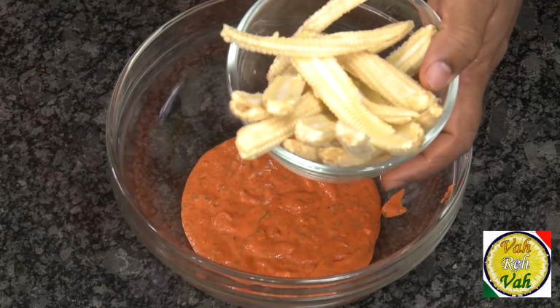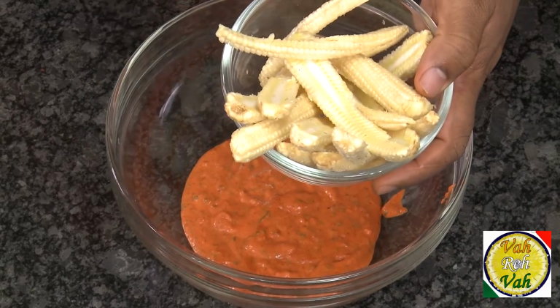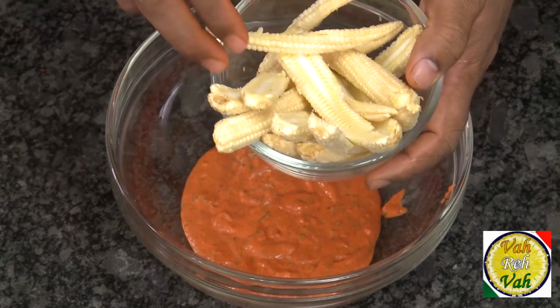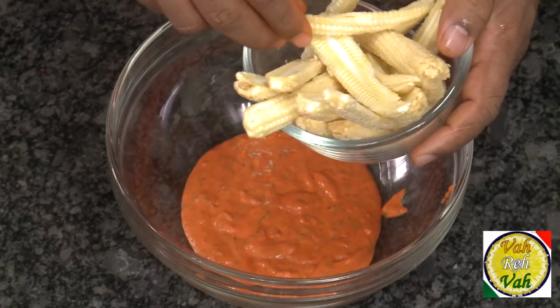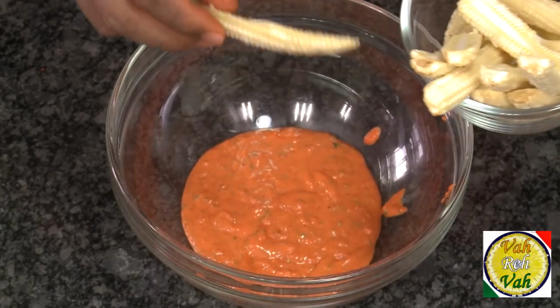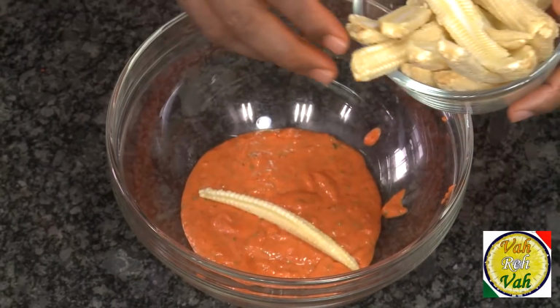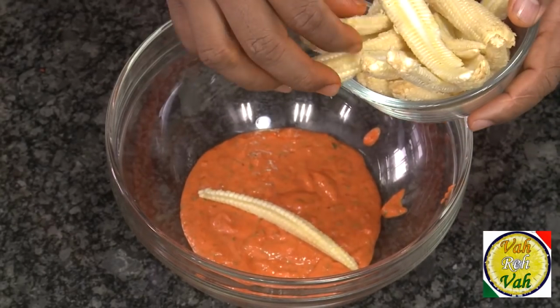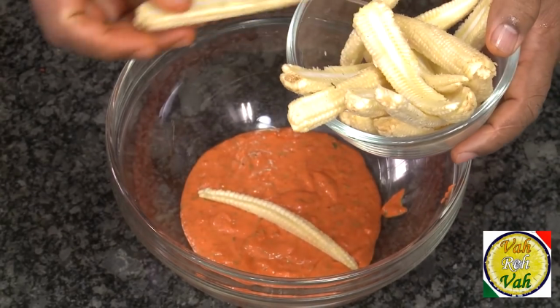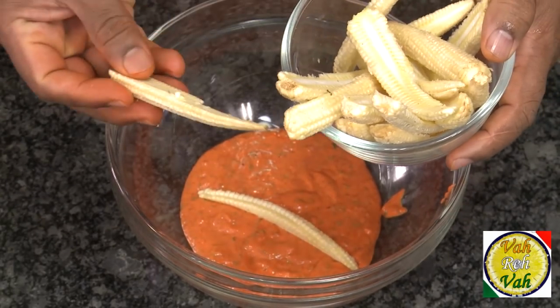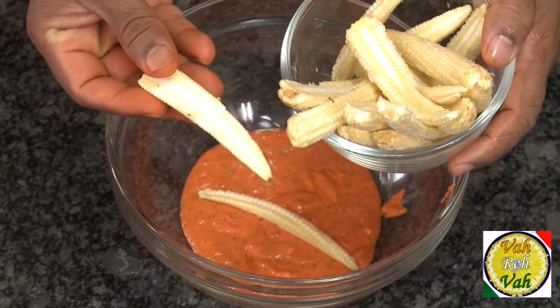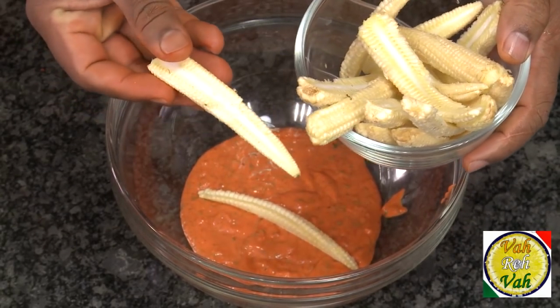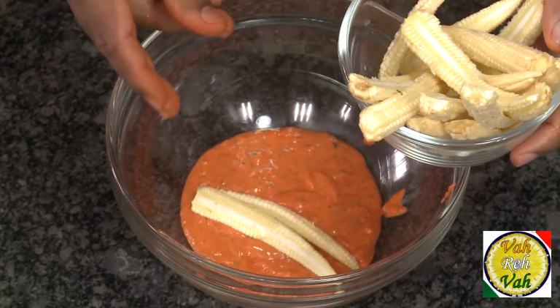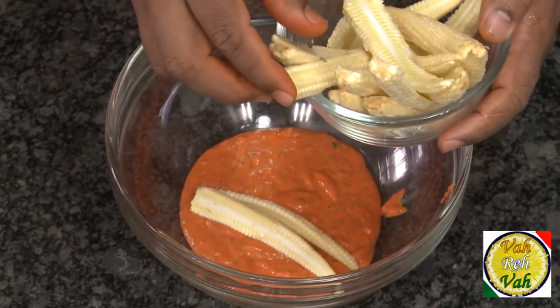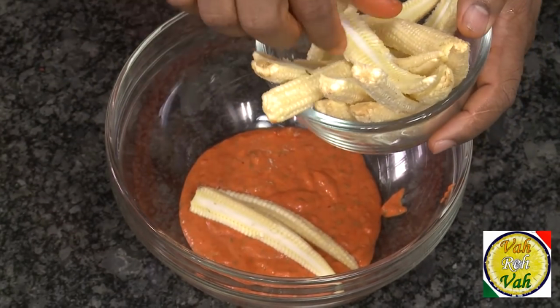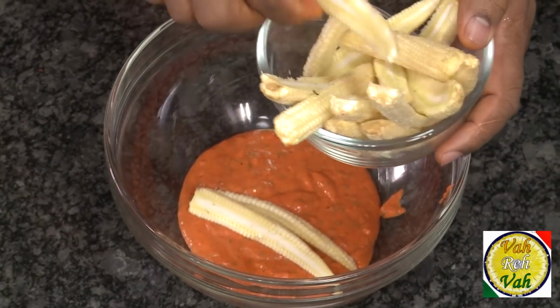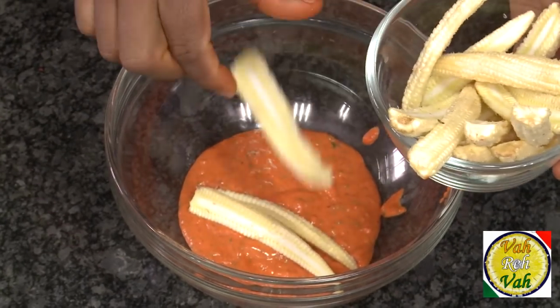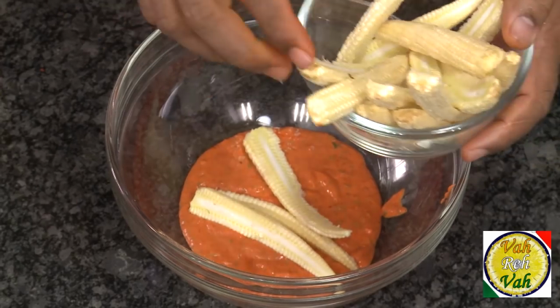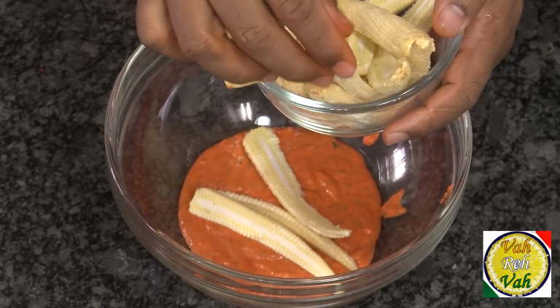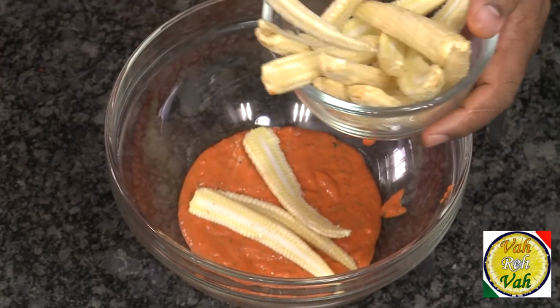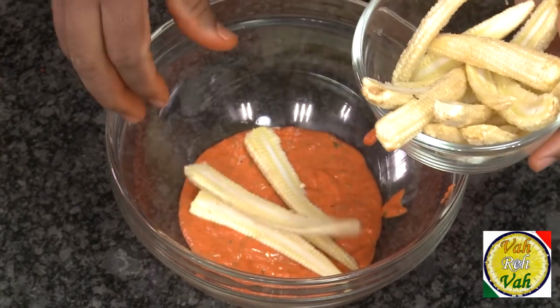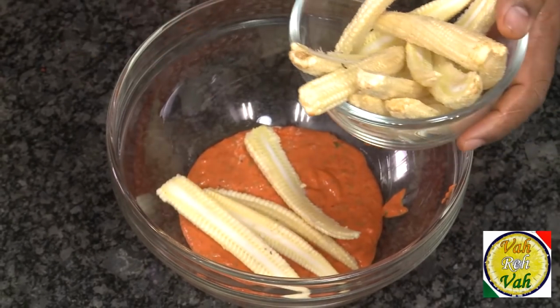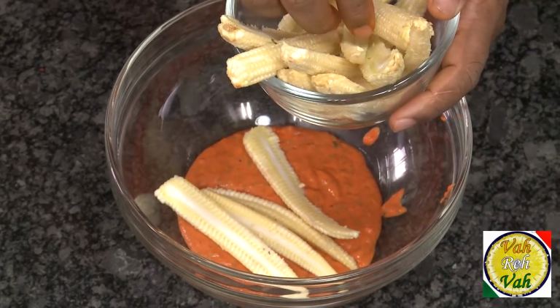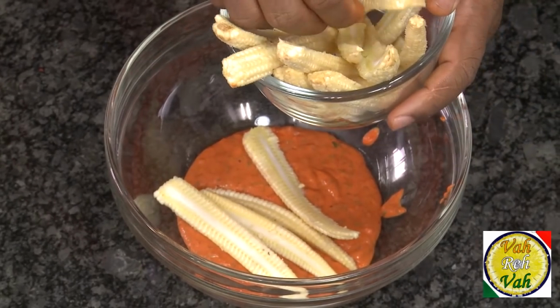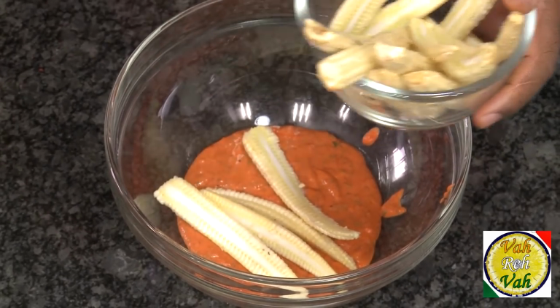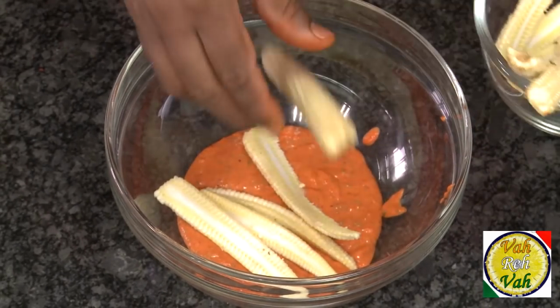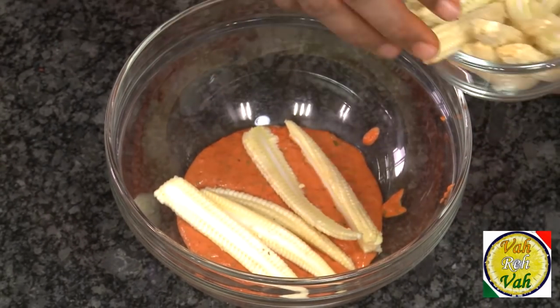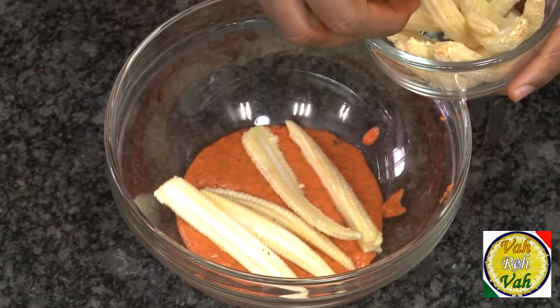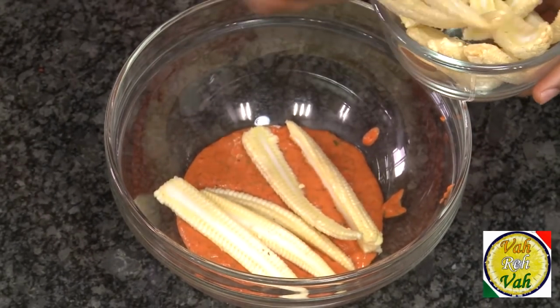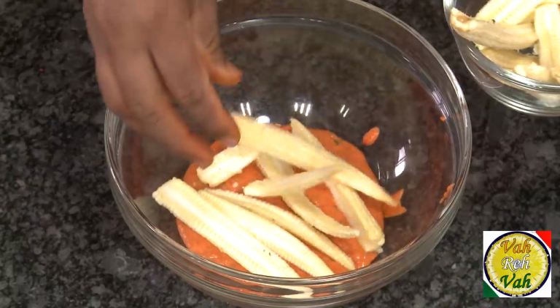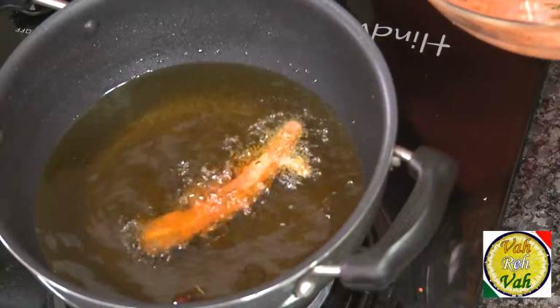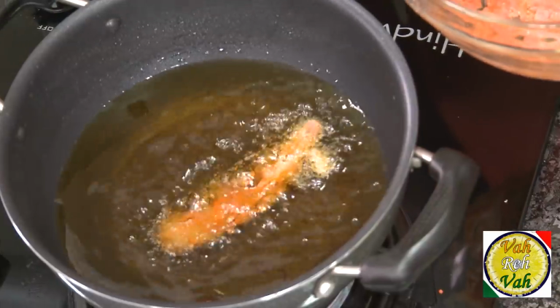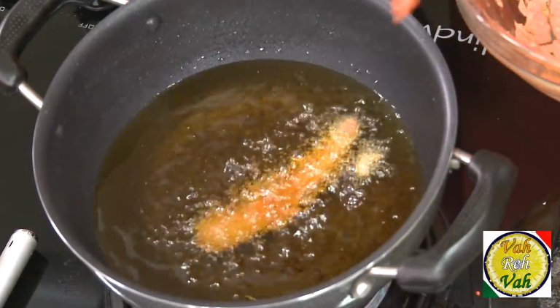I've got some baby corn here. Cut them into halves lengthwise — that way they will come out nicely coated and also nice and crispy too.